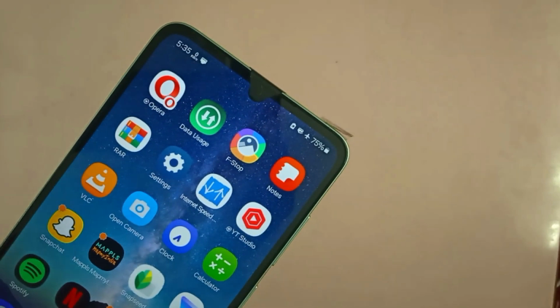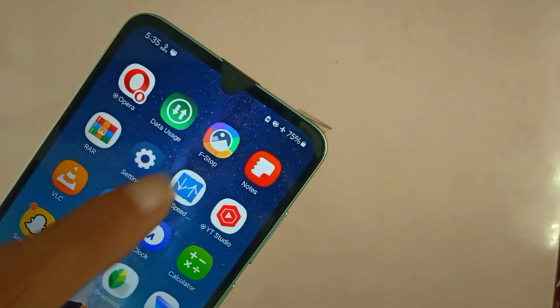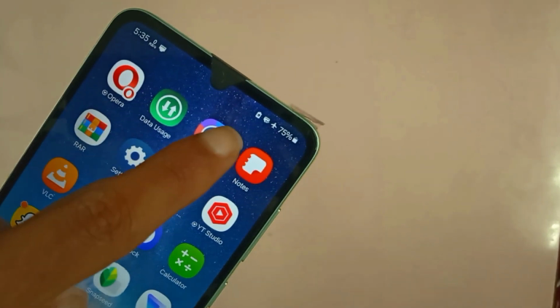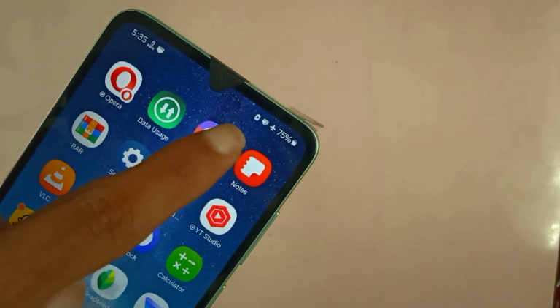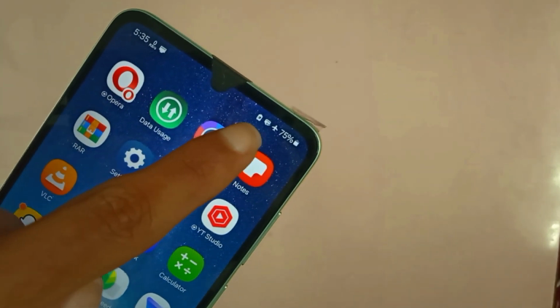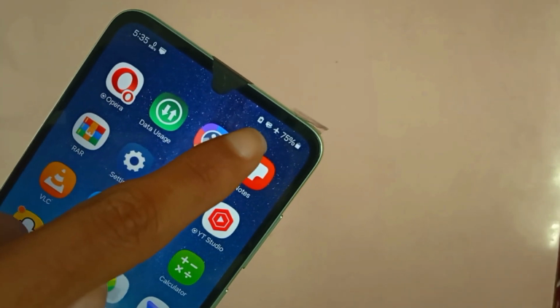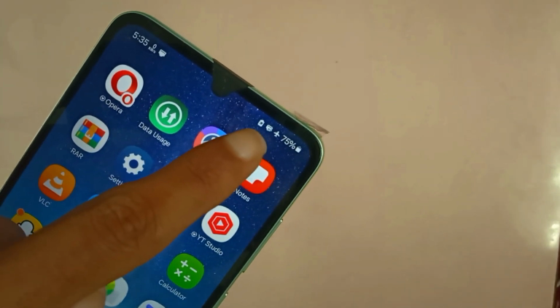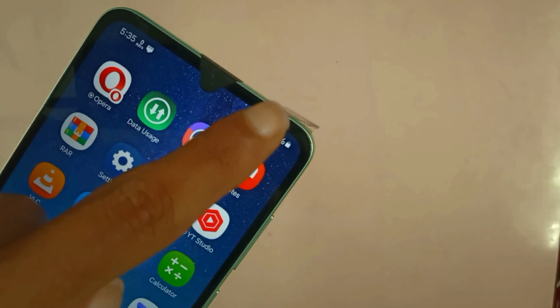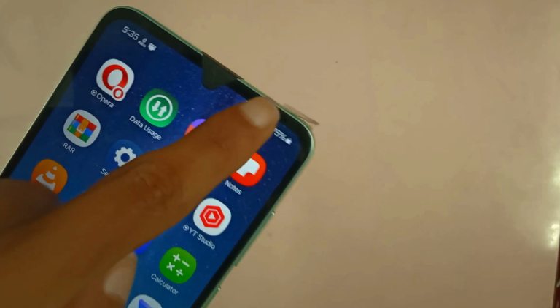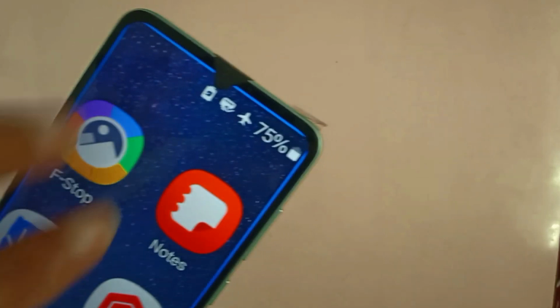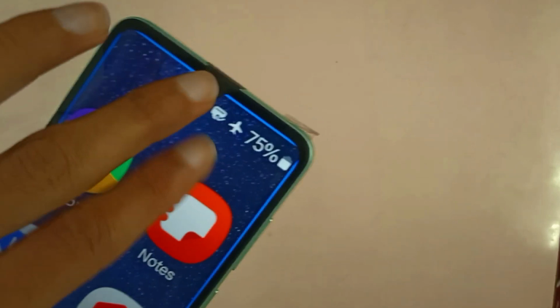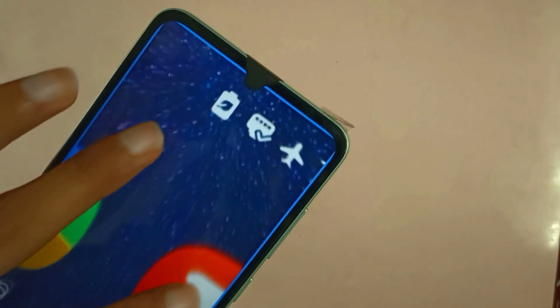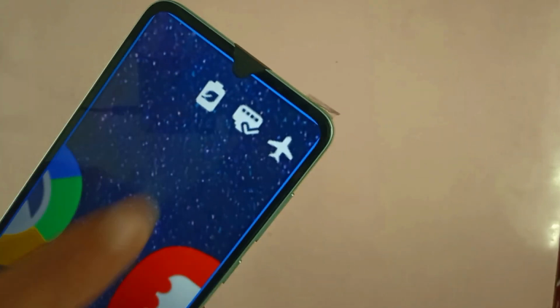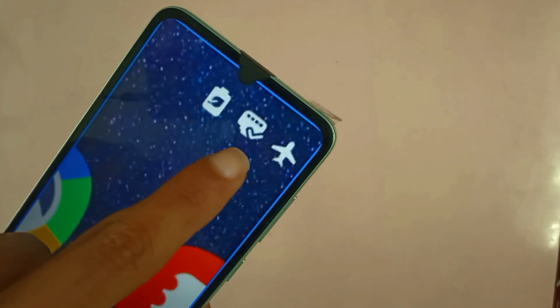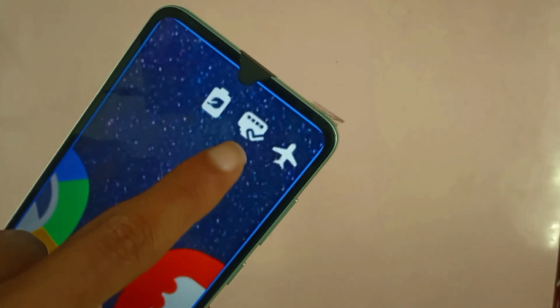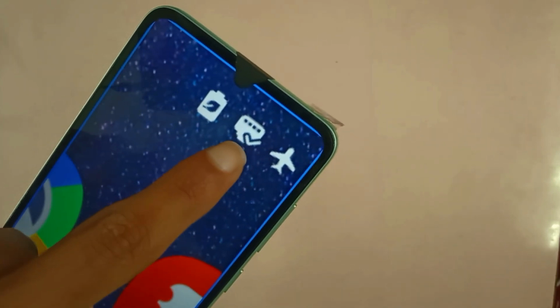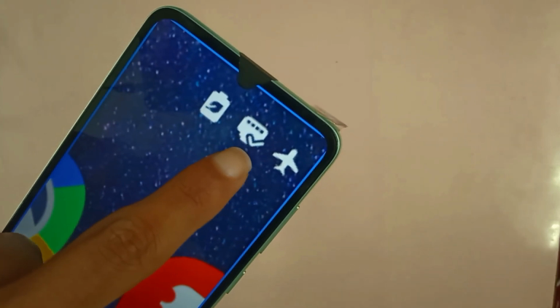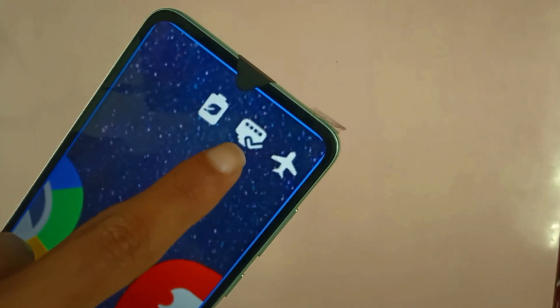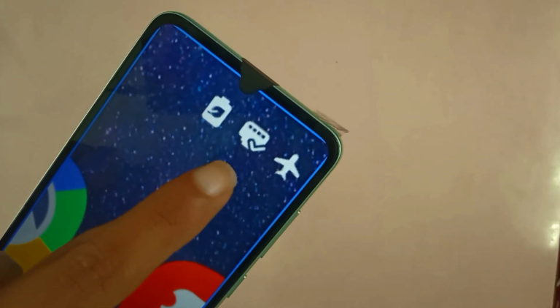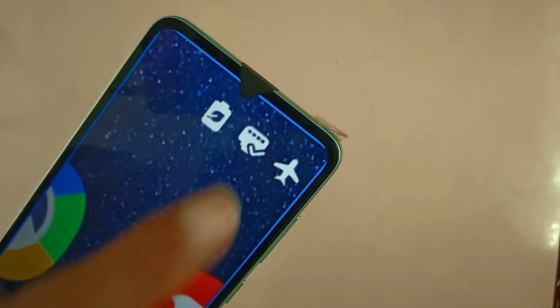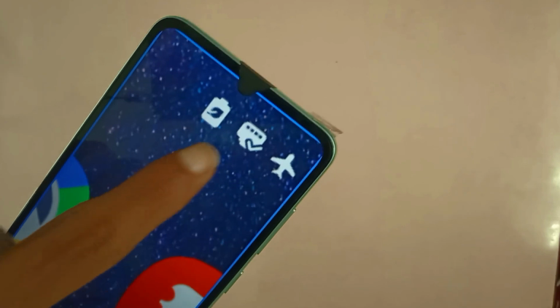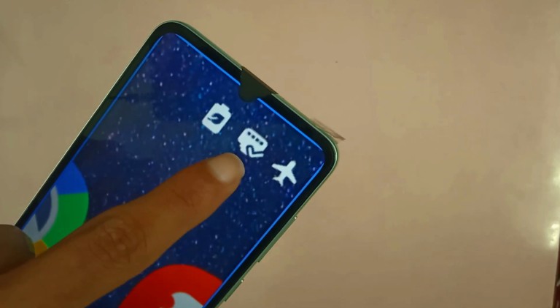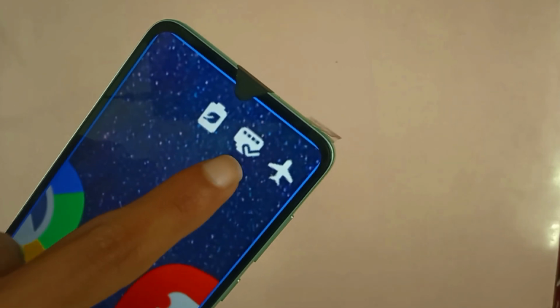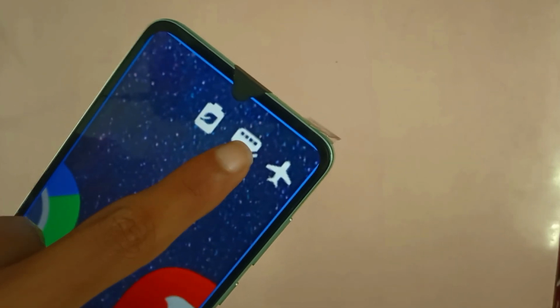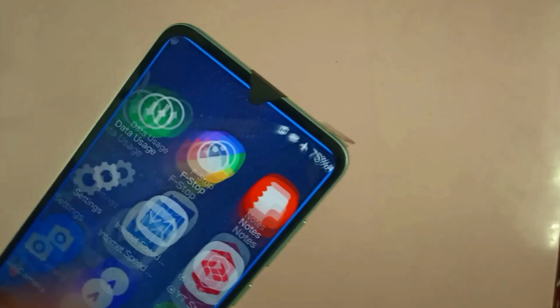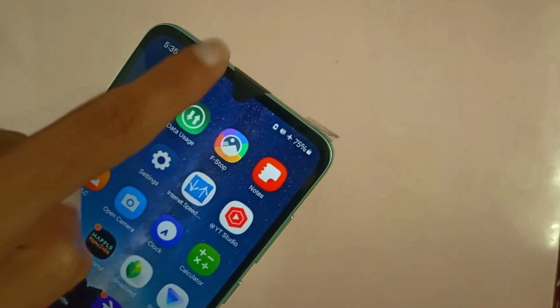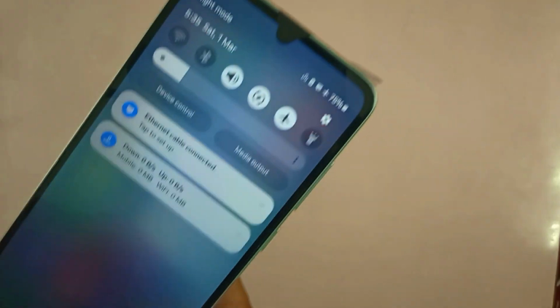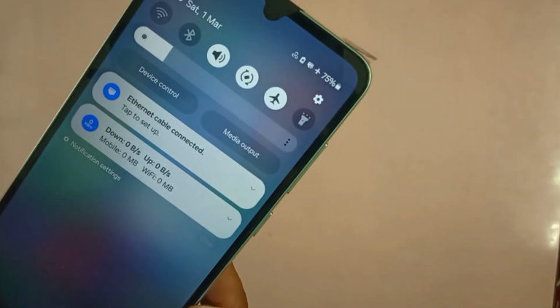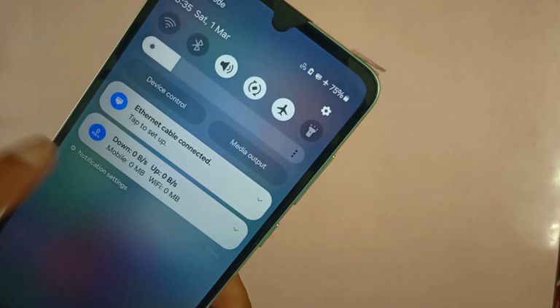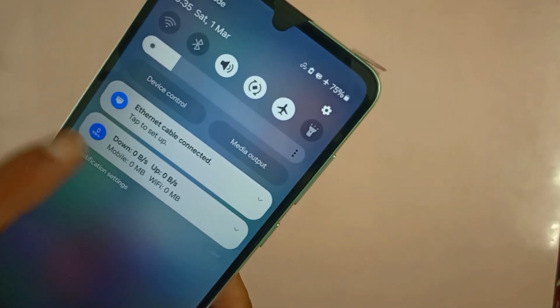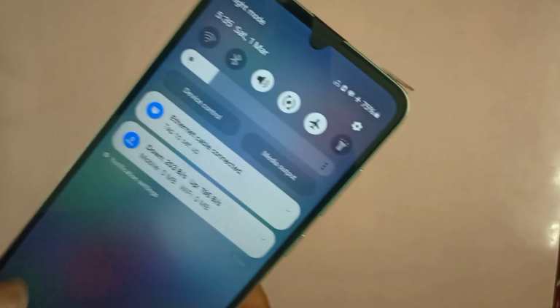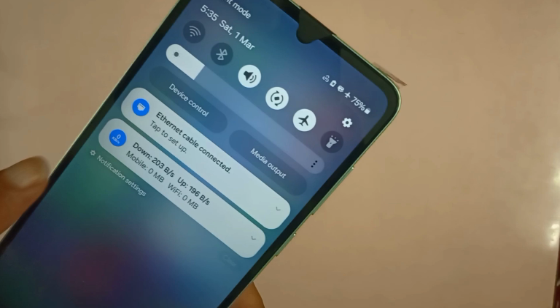Now to show you that we have ethernet, let me just show you something — as you can see right there, there is an ethernet icon. Let me just magnify that so you can see — which means we are connected via ethernet and we are online.